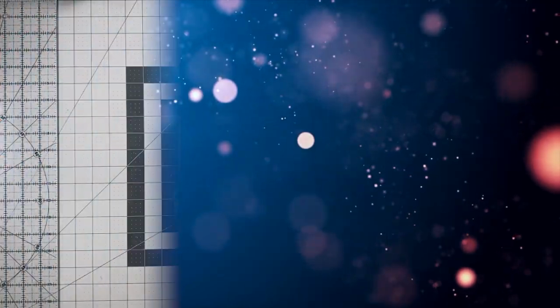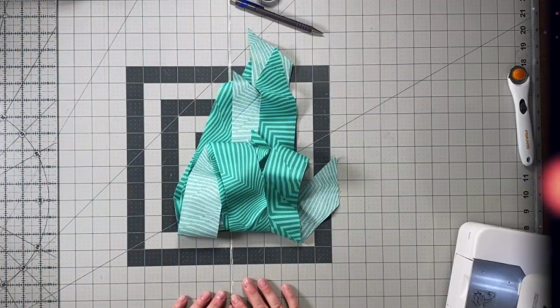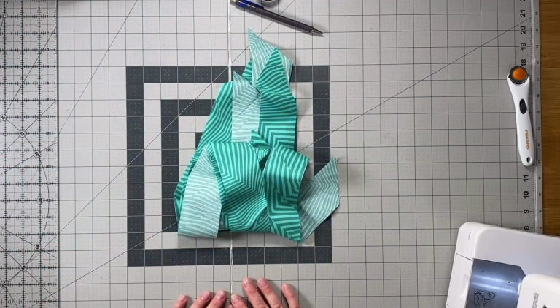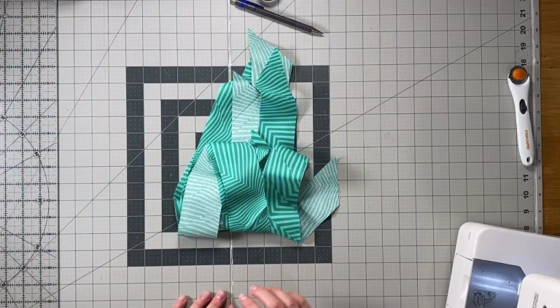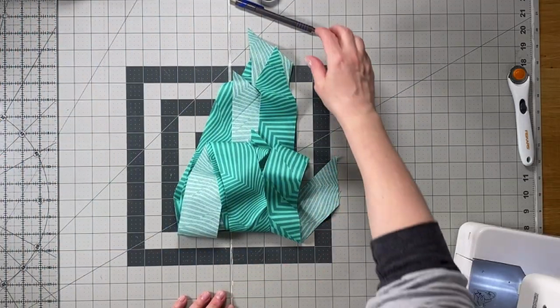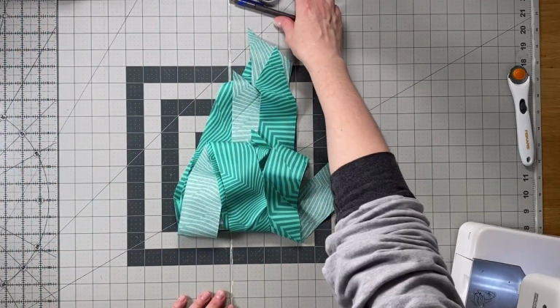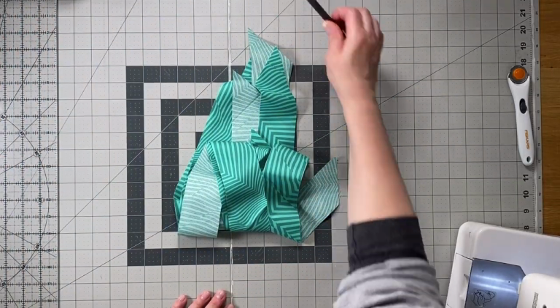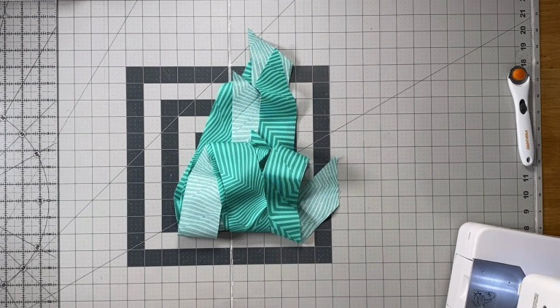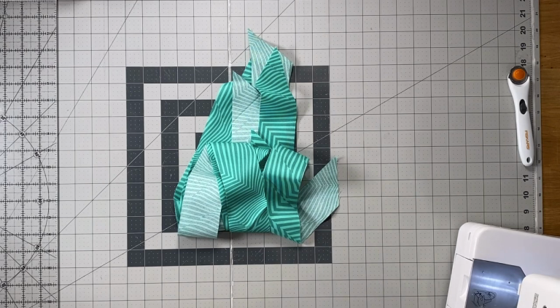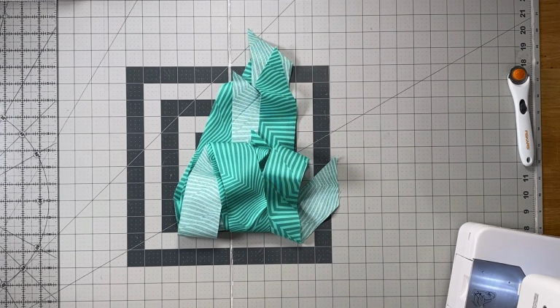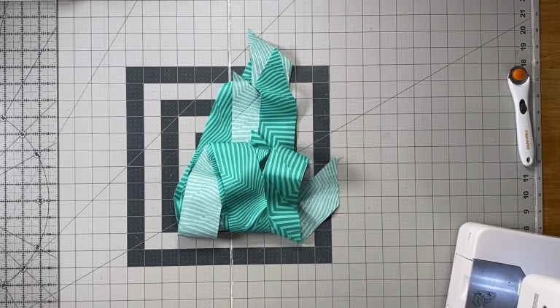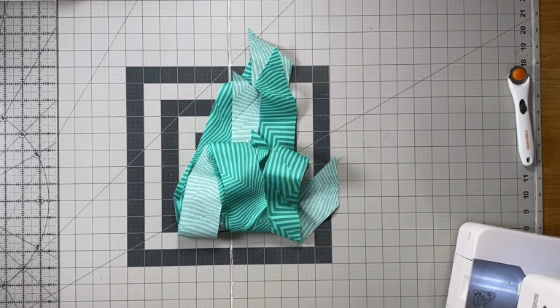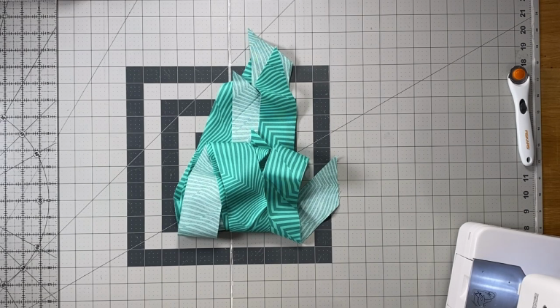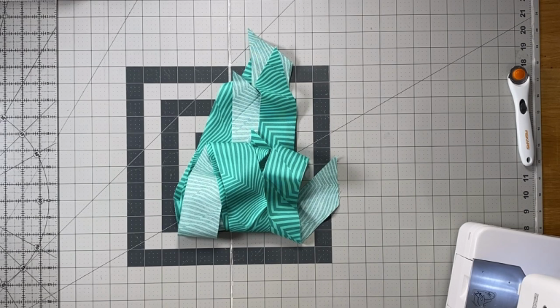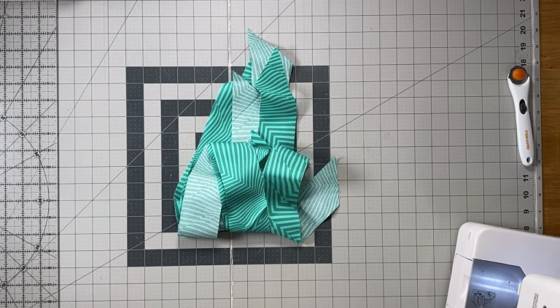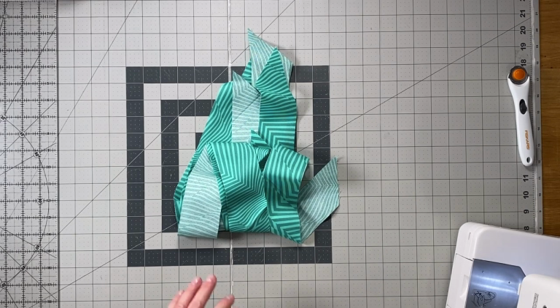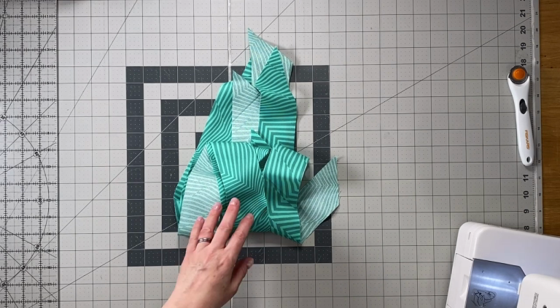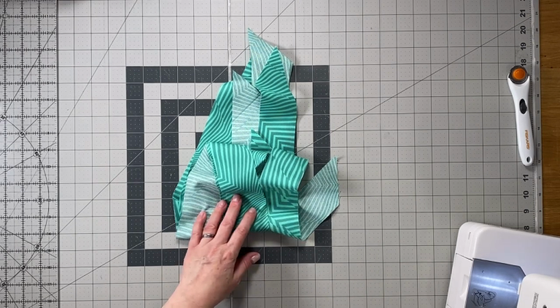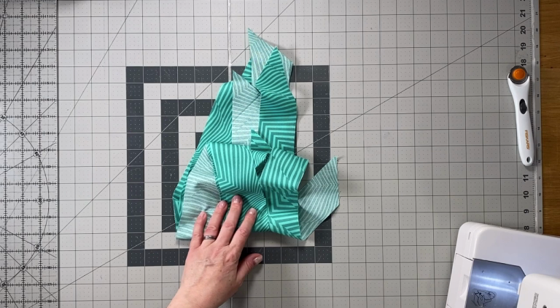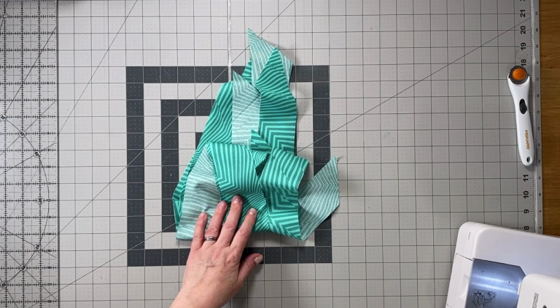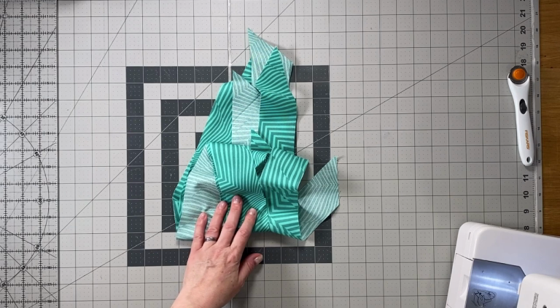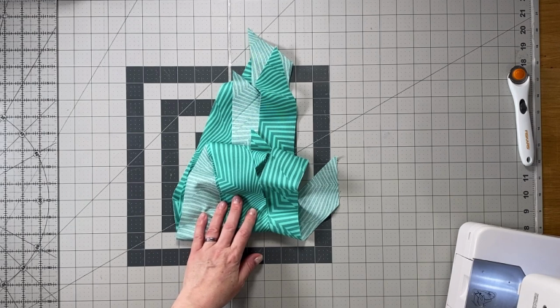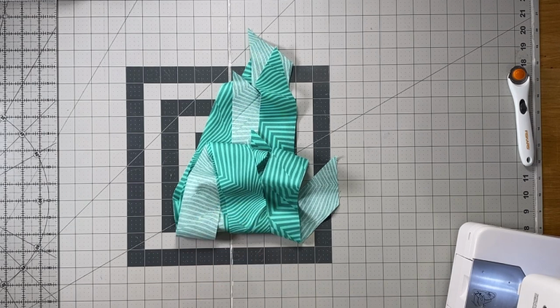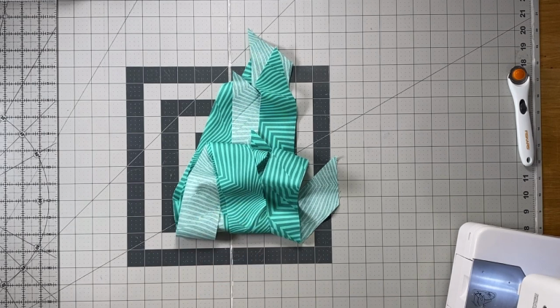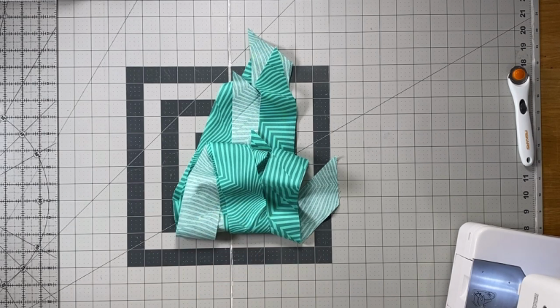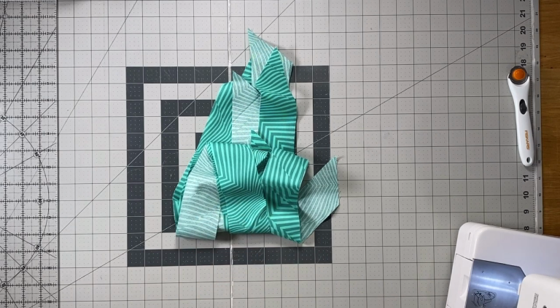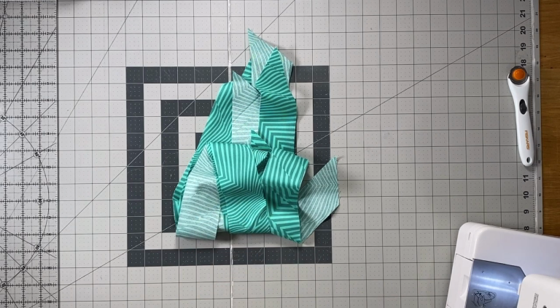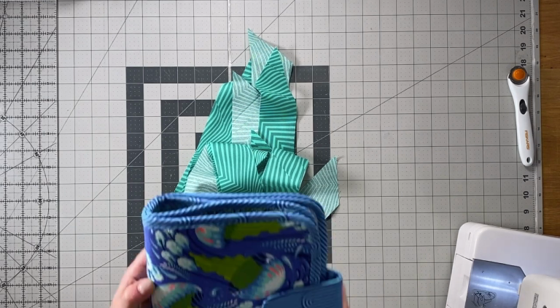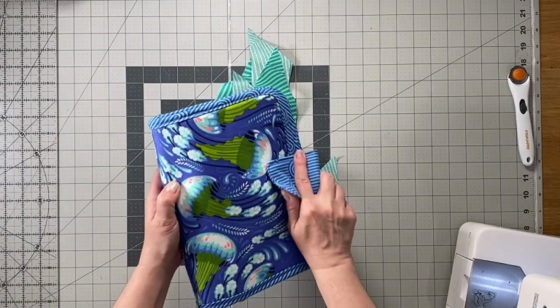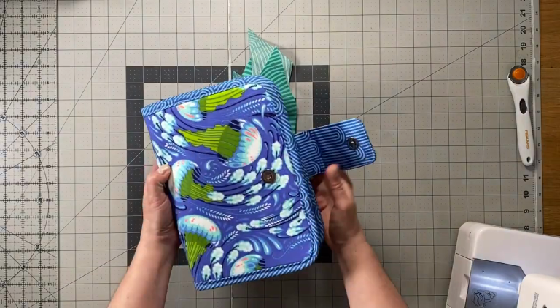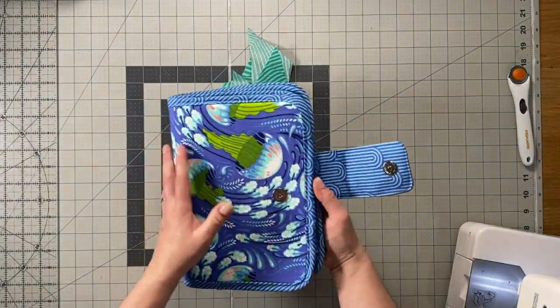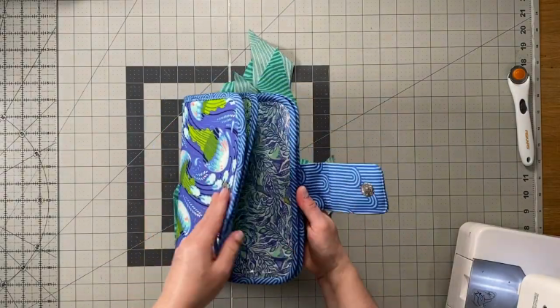Hi everyone, I'm Celine from Blue Kala Patterns and welcome to video two for the Sage Booklet. The first thing we're going to do is prepare the body binding — that's the binding that we see all the way around the booklet.